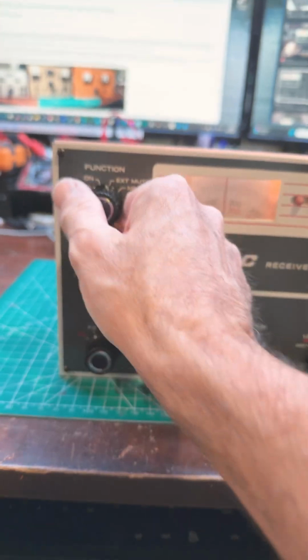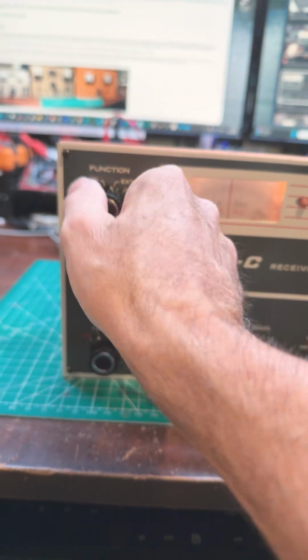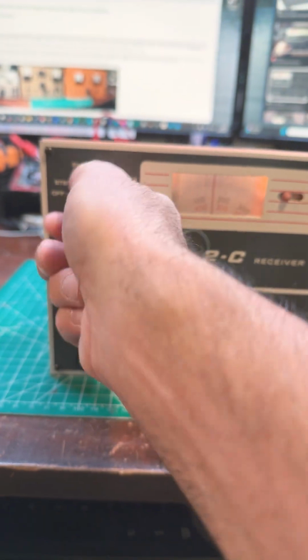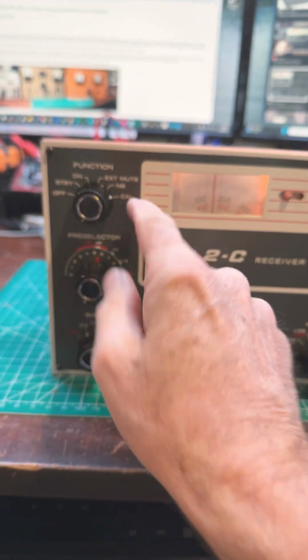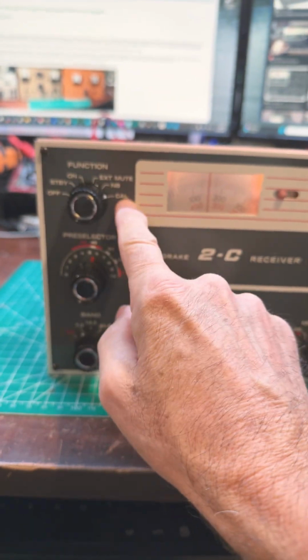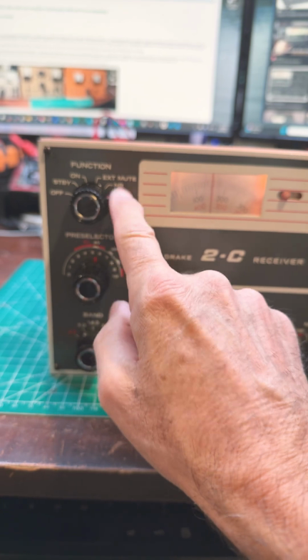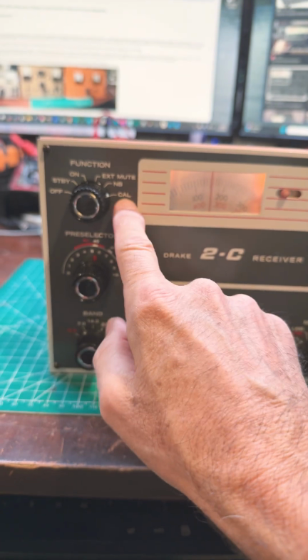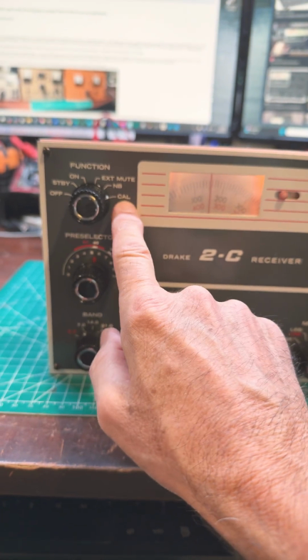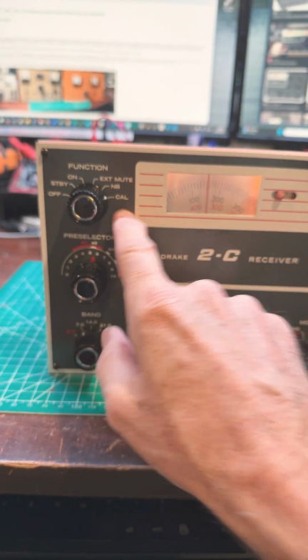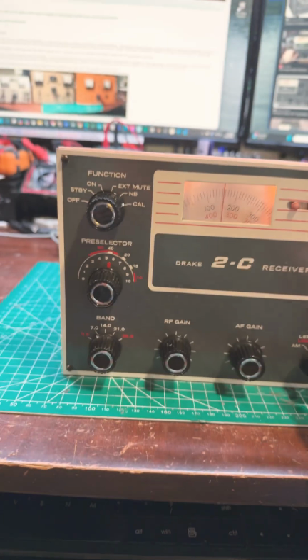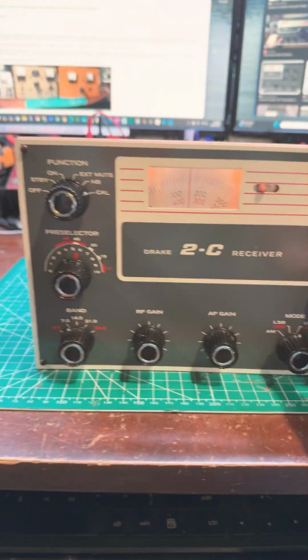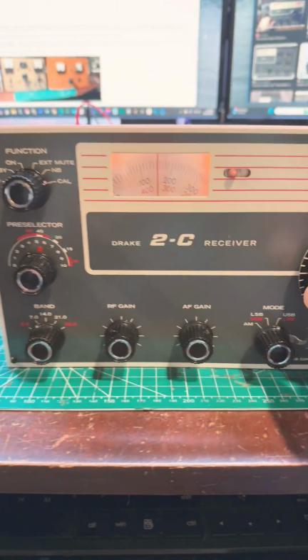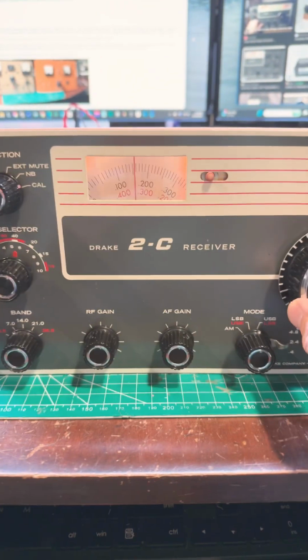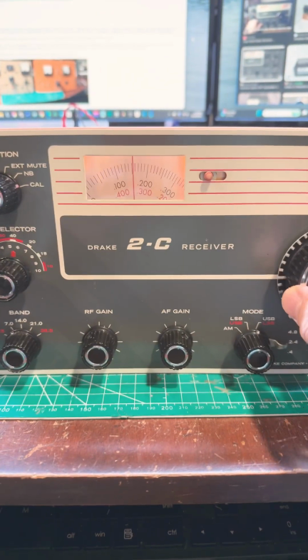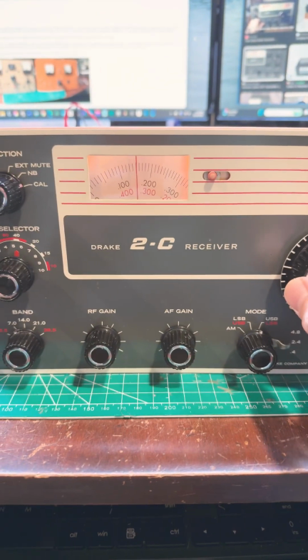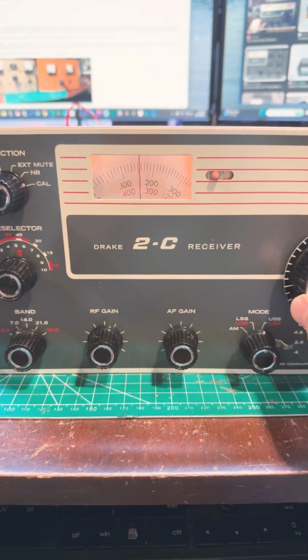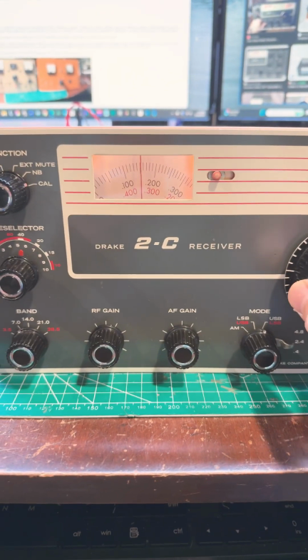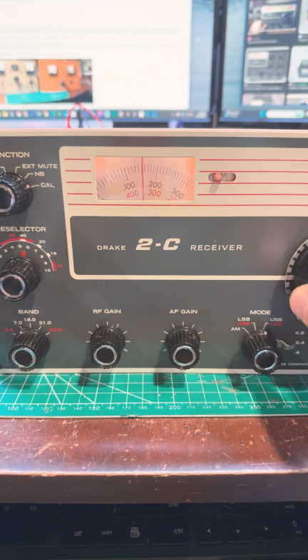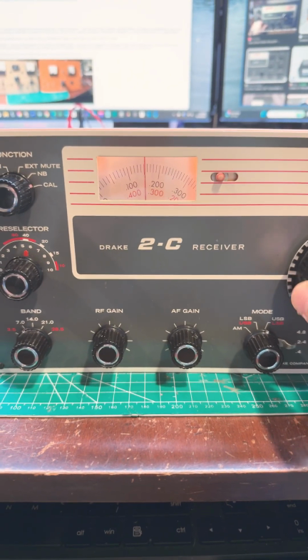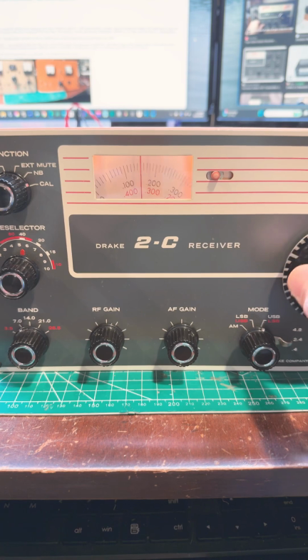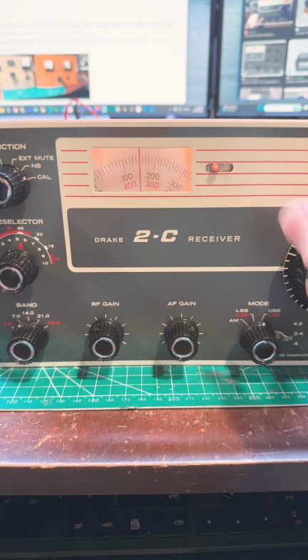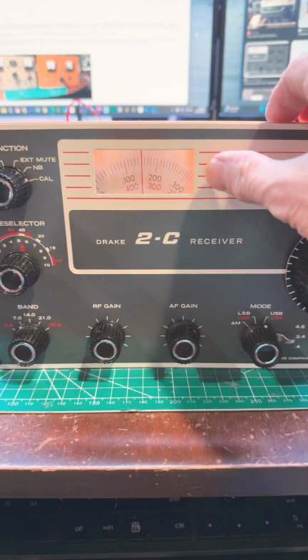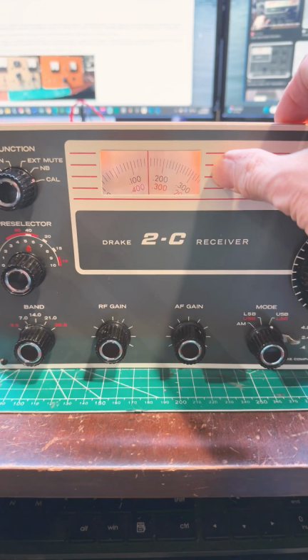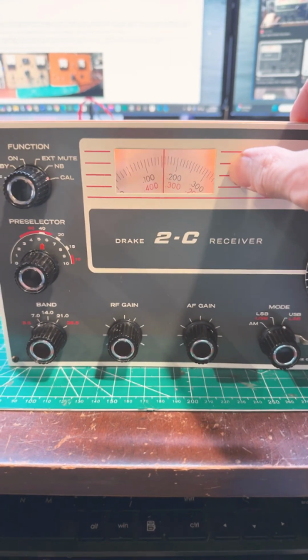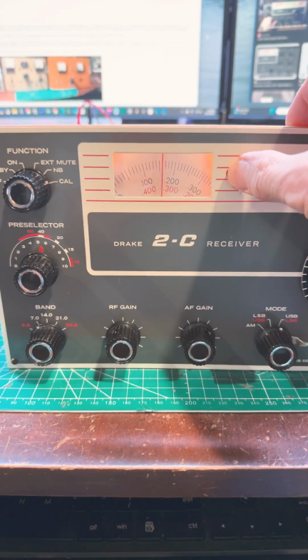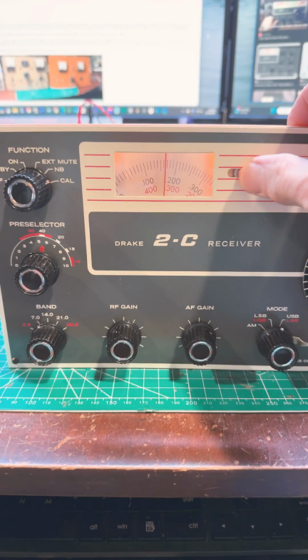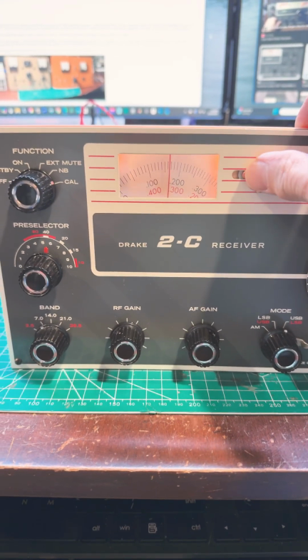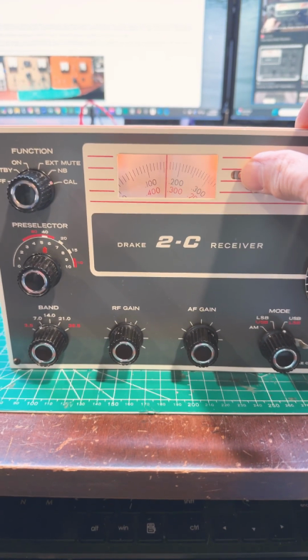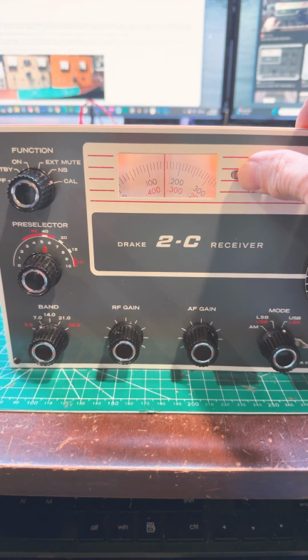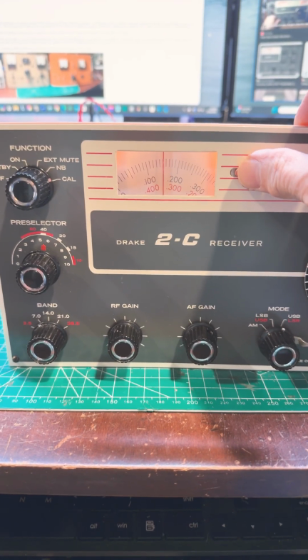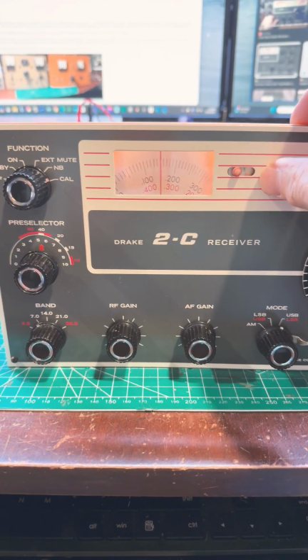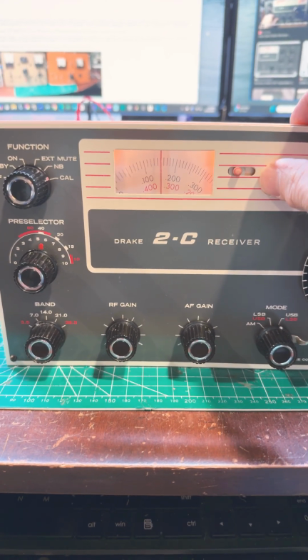There's also a built-in calibrator to help you calibrate this analog scale so you know you're right on frequency. You can just slide the little pointer over once you've got it just right.